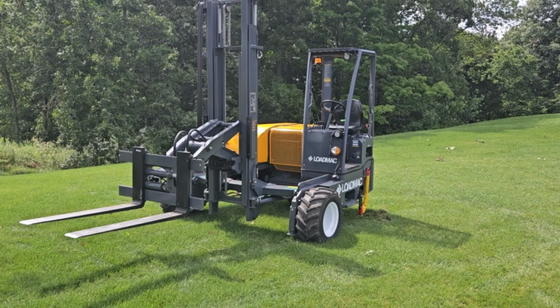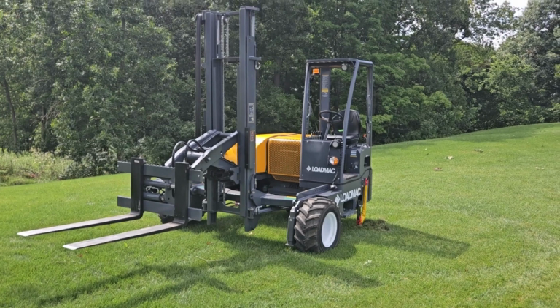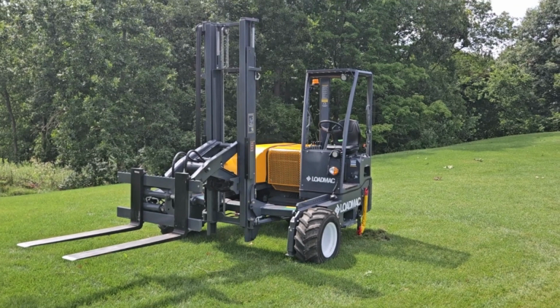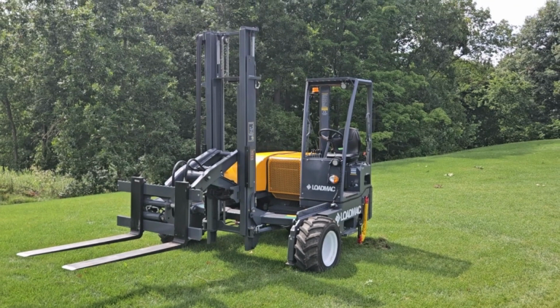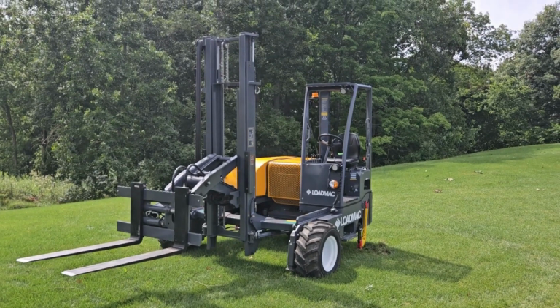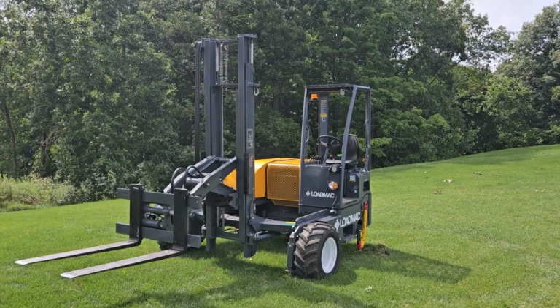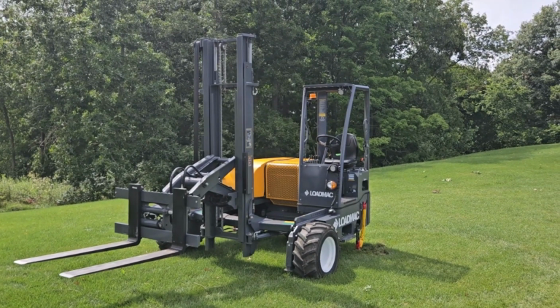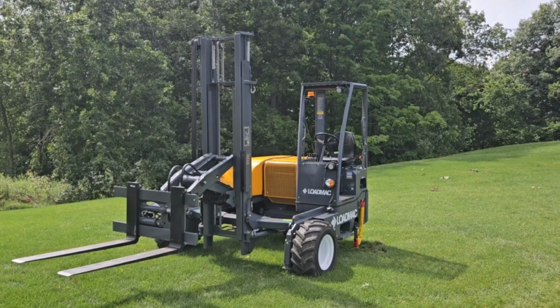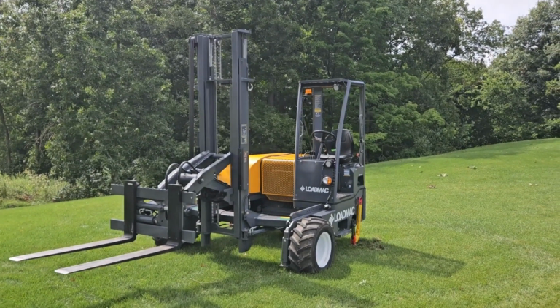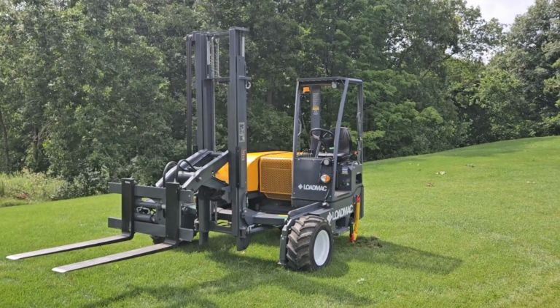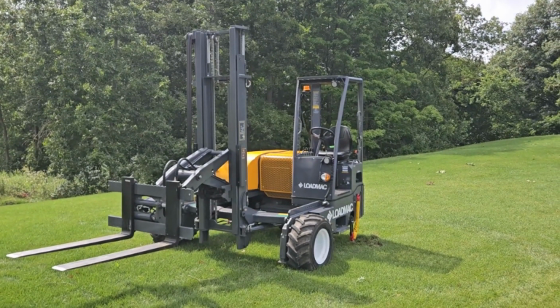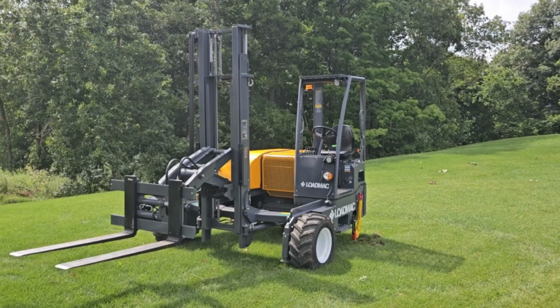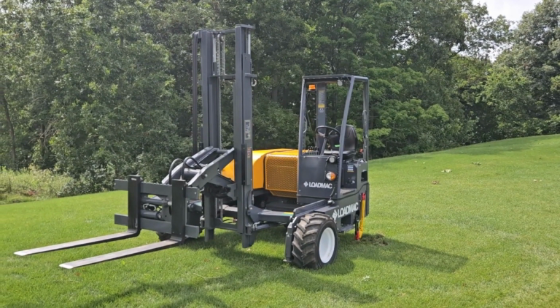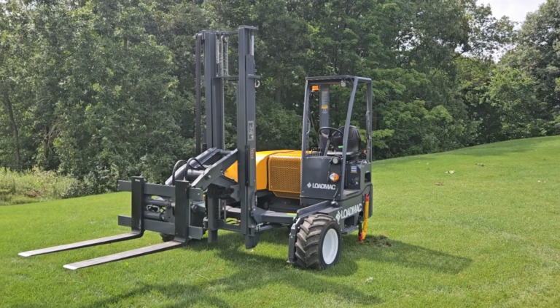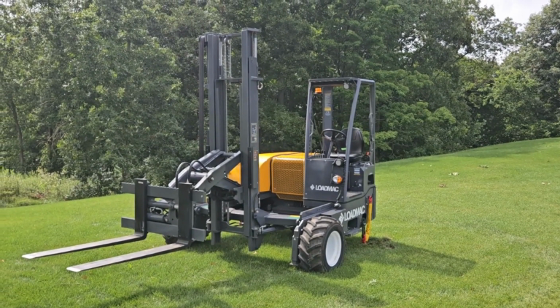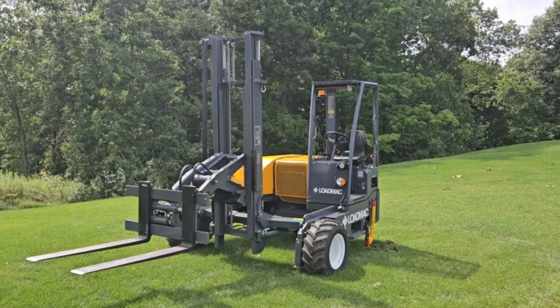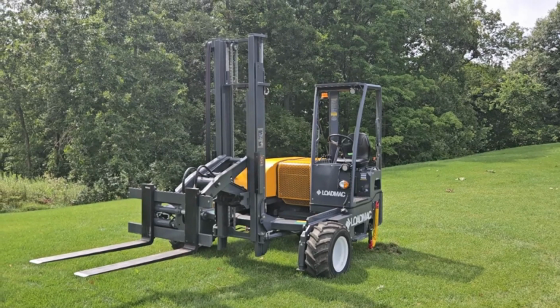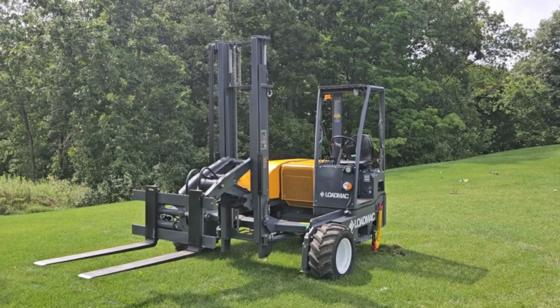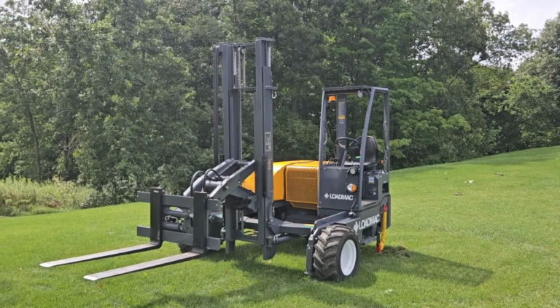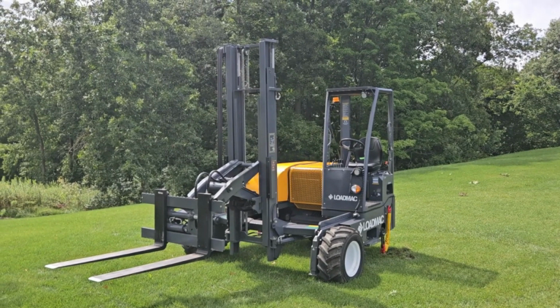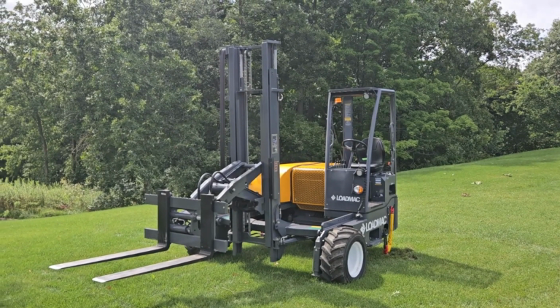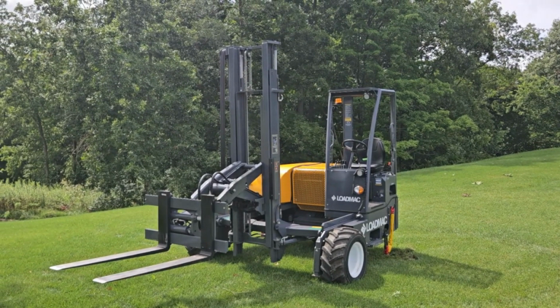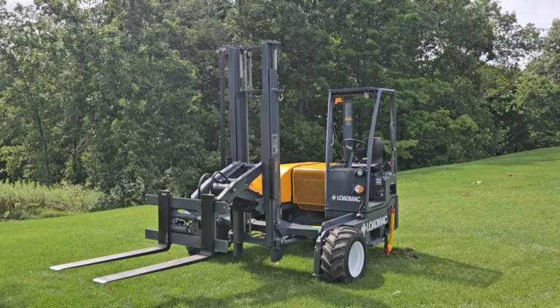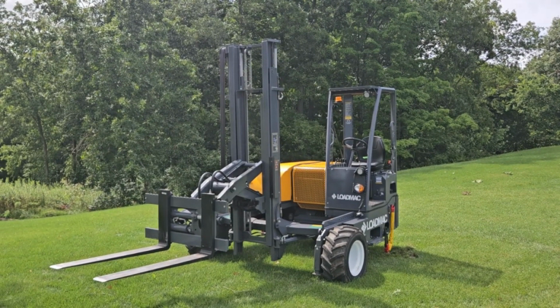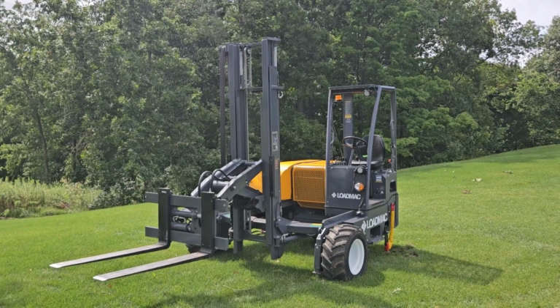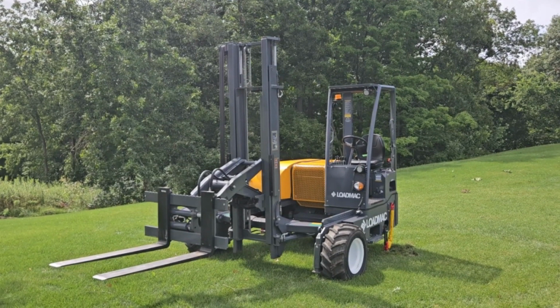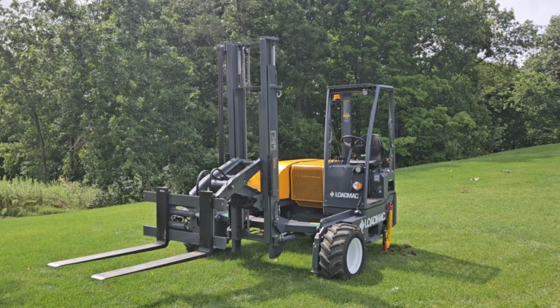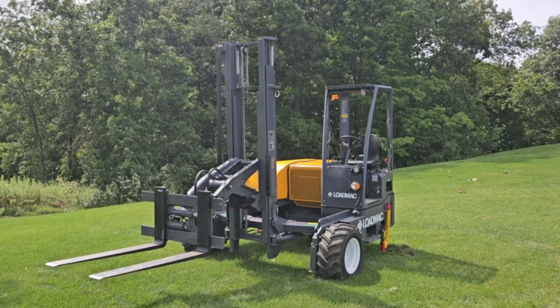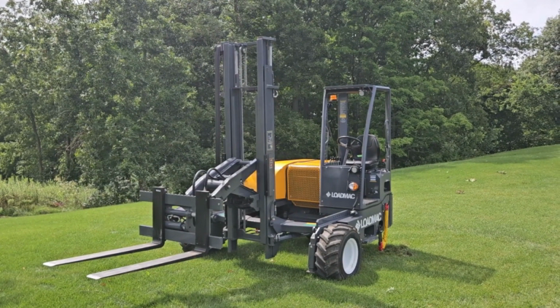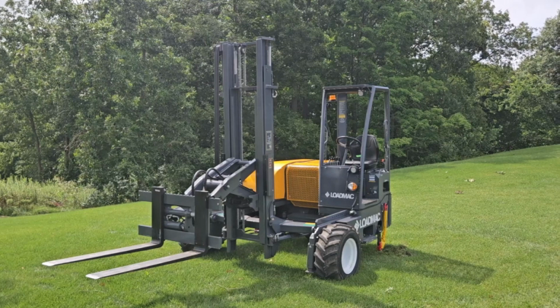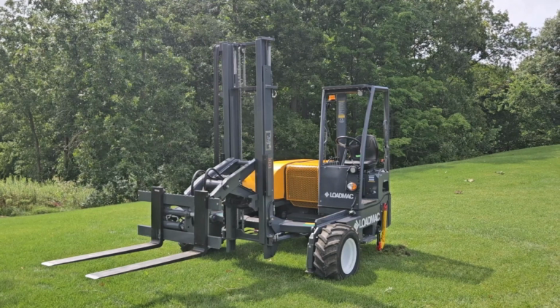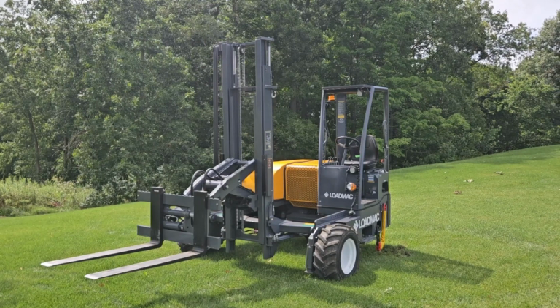Hello ladies and gentlemen, today I'm going to give you a nice video here of a Load Mac 855 two-way. Now these come in 10-foot masts and 12-foot masts. You can get either one — we stock them both.